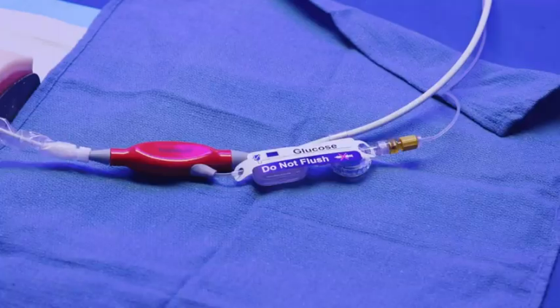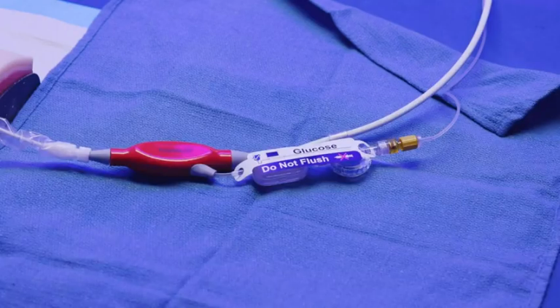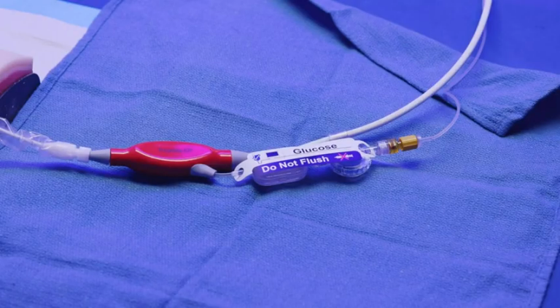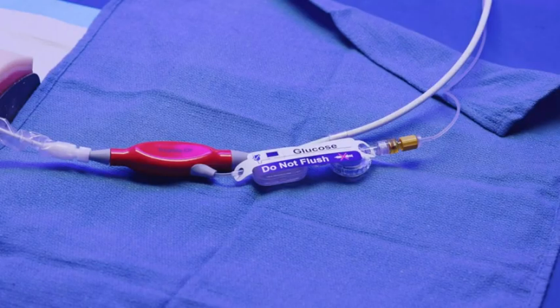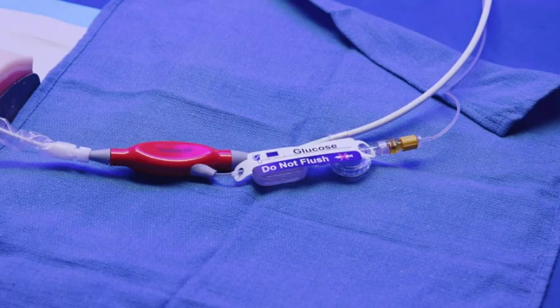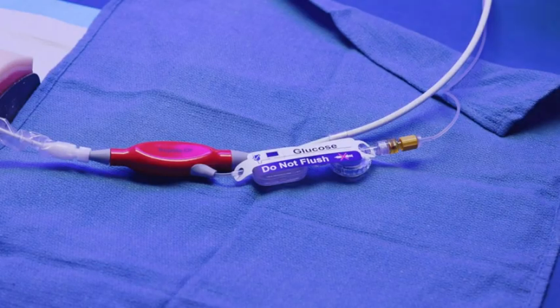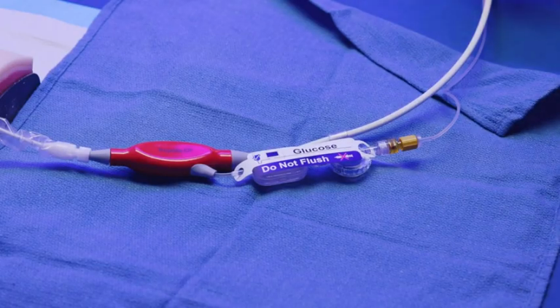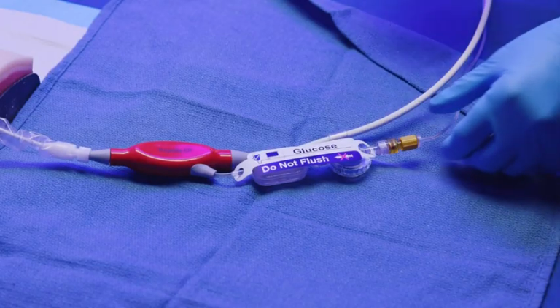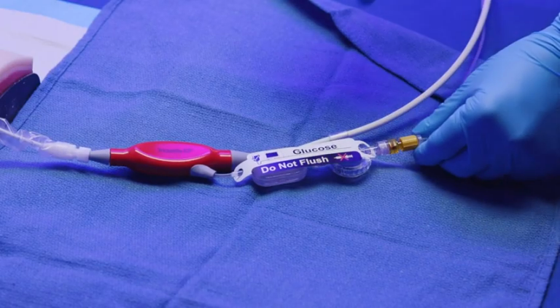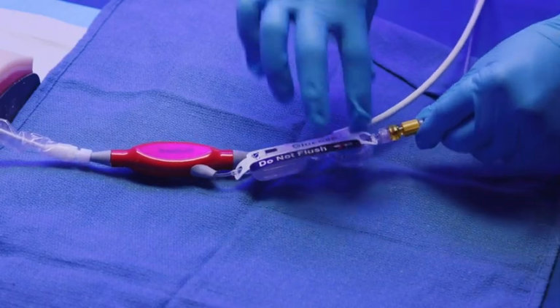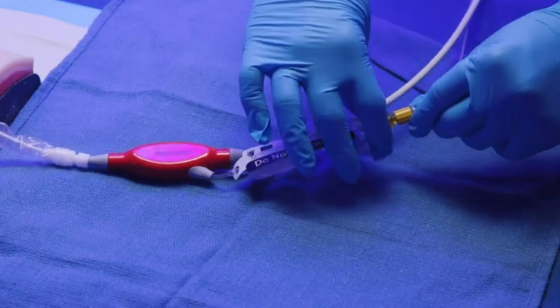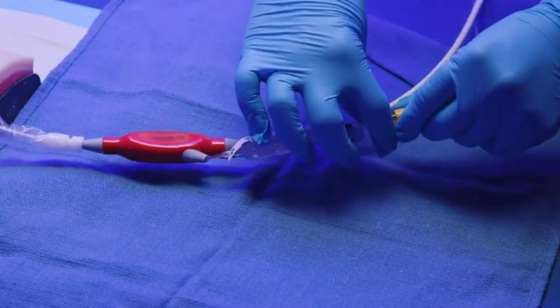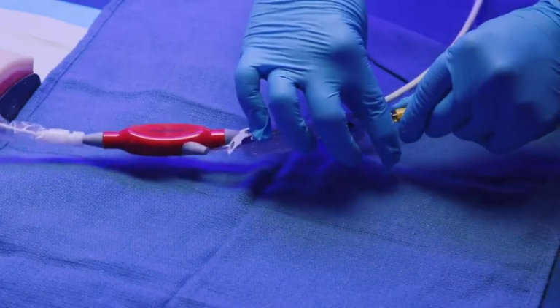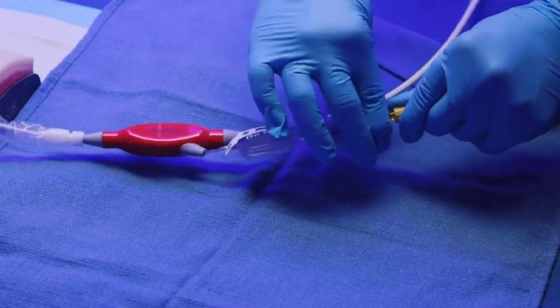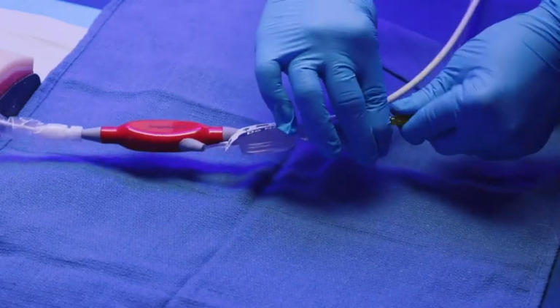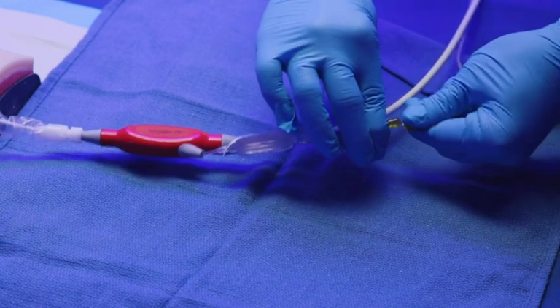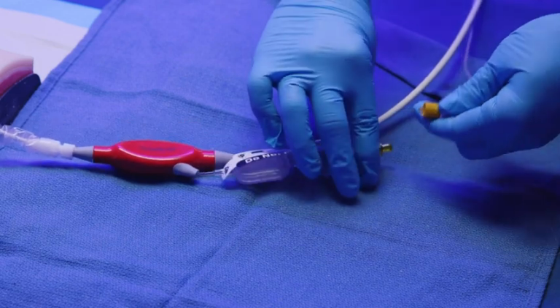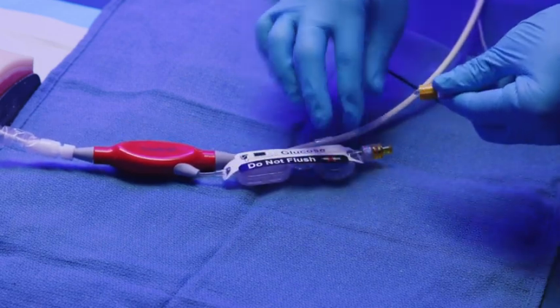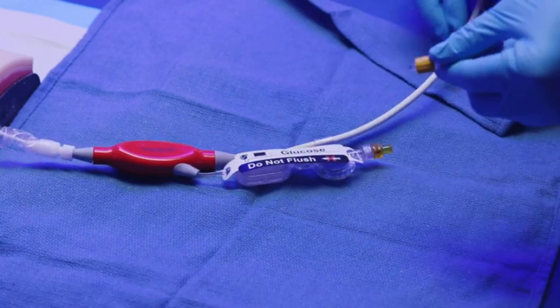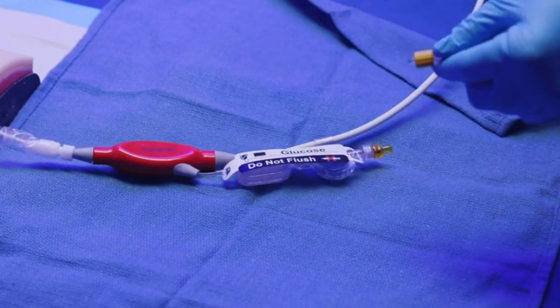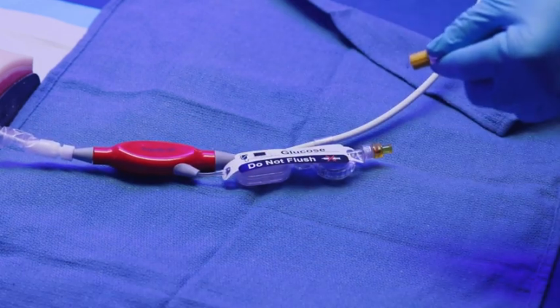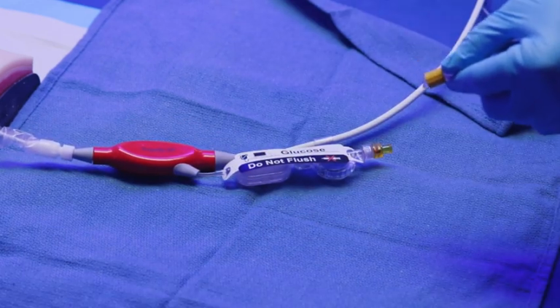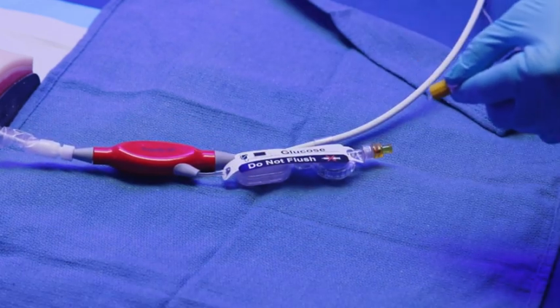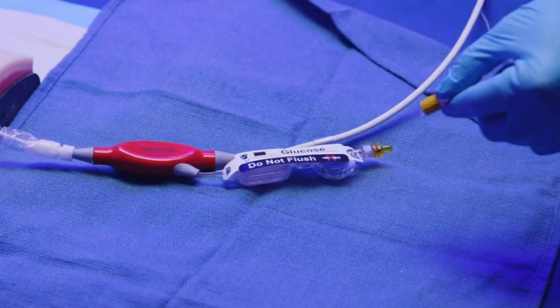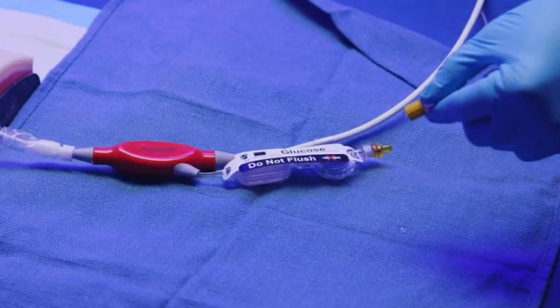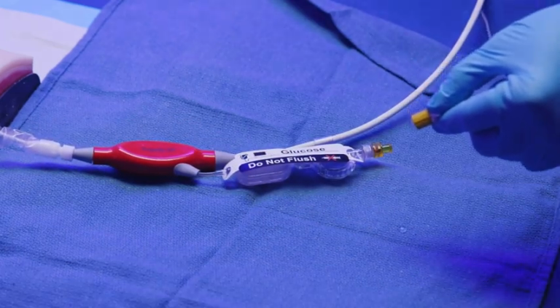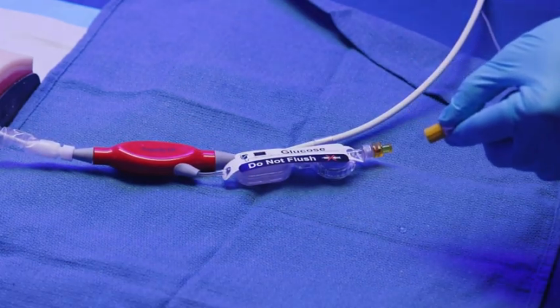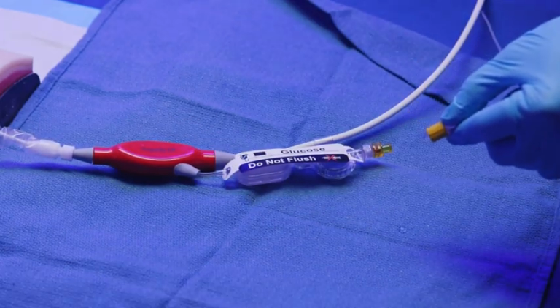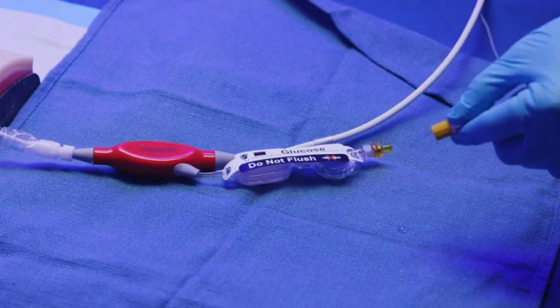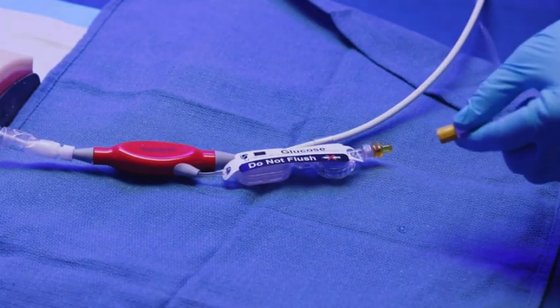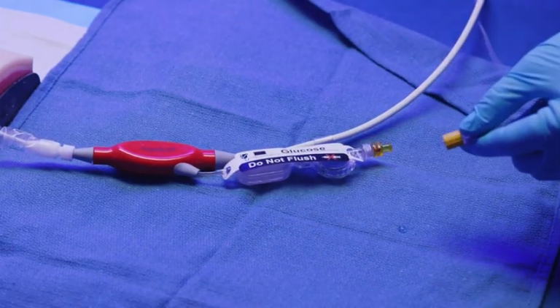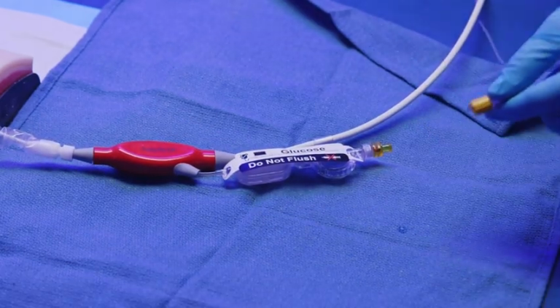To flush the purge fluid from the cassette, disconnect the yellow lure from the Impella catheter. Do not use a hemostat to disconnect the lure, as this could damage the Impella catheter.